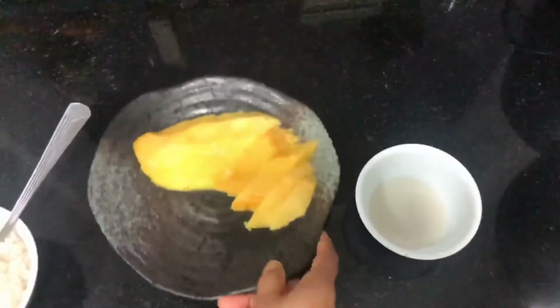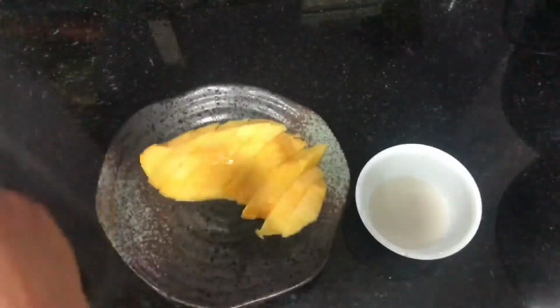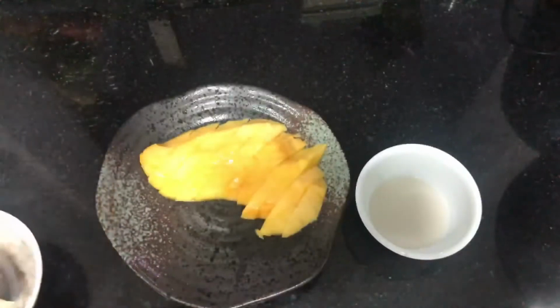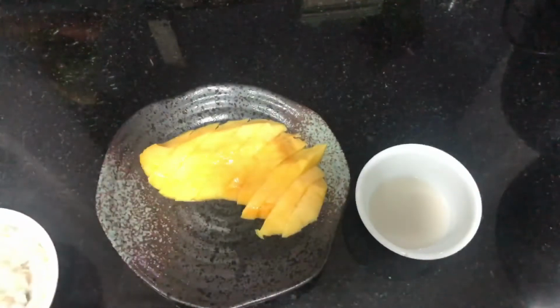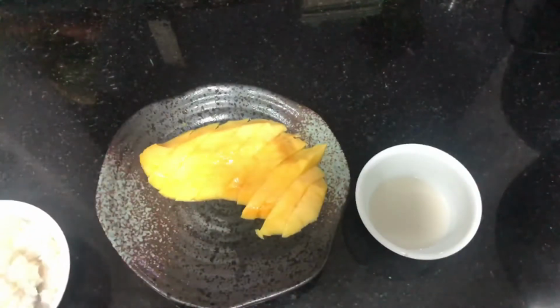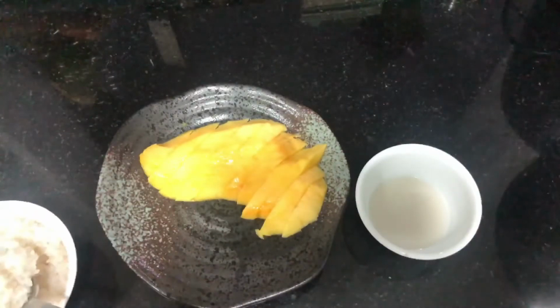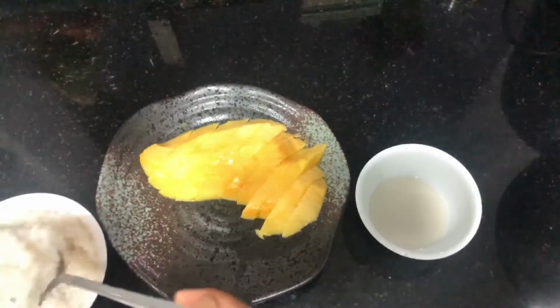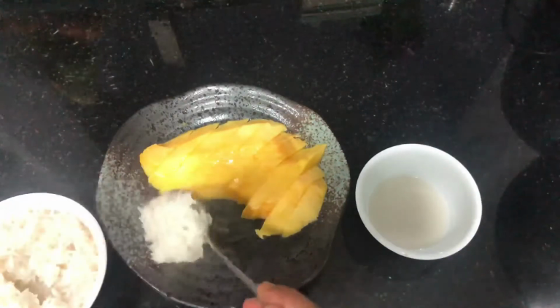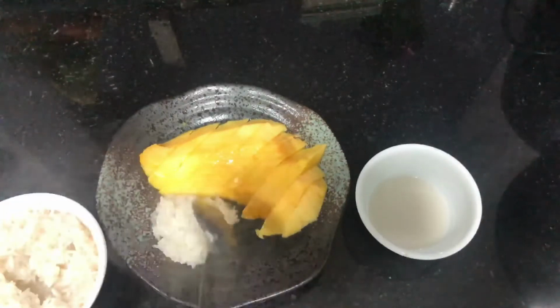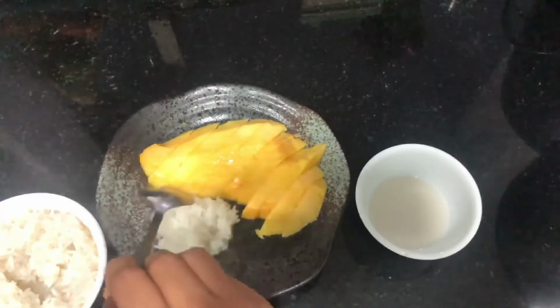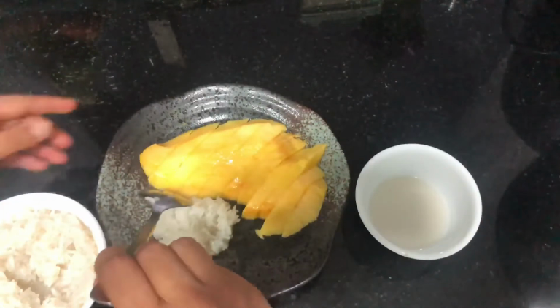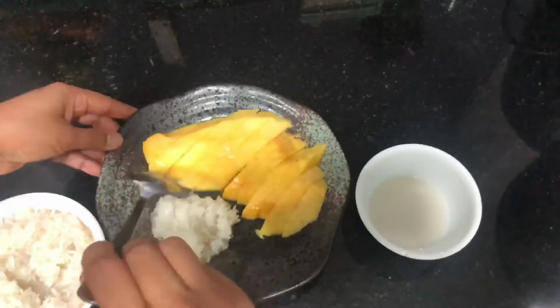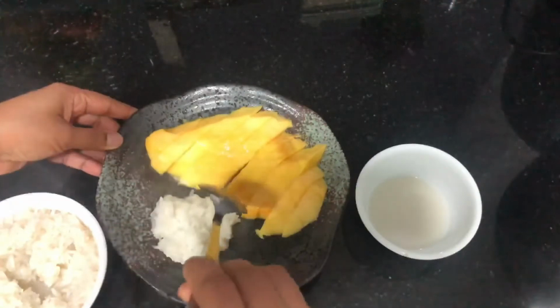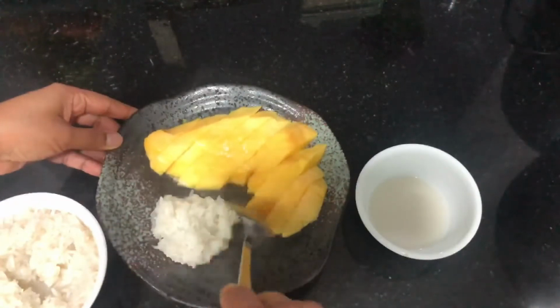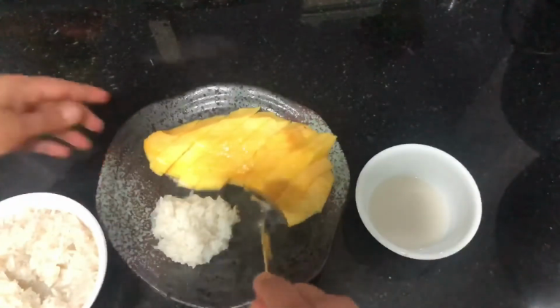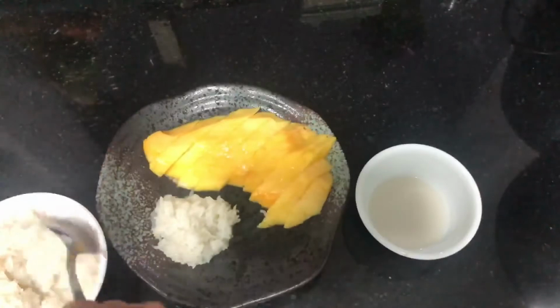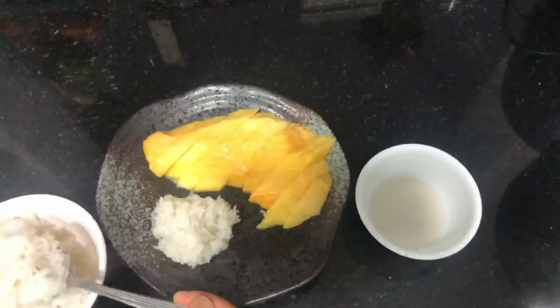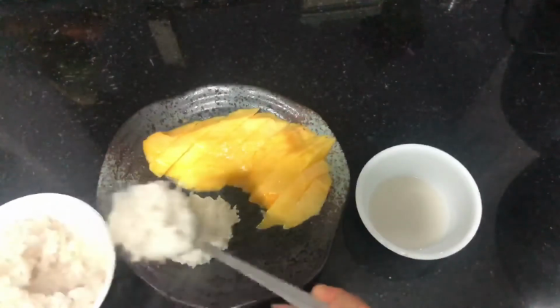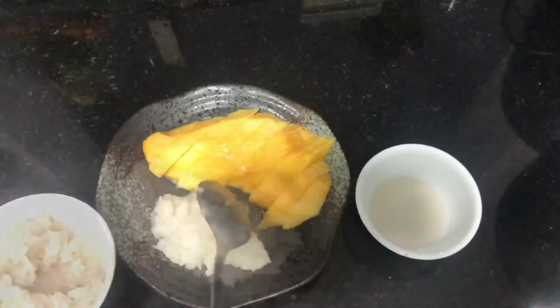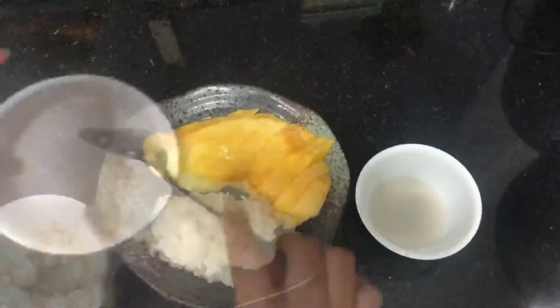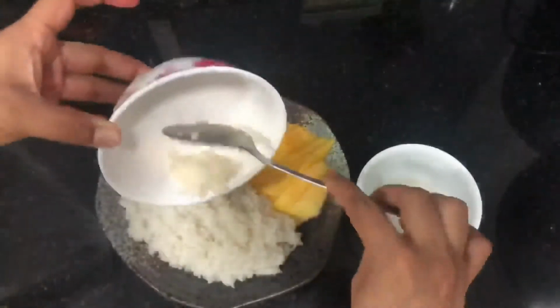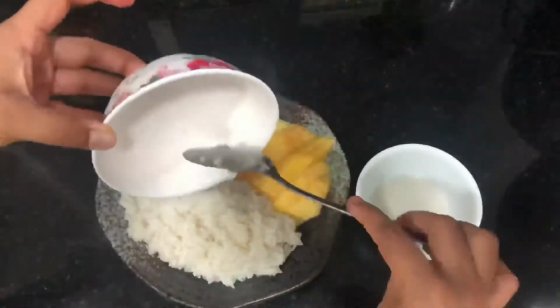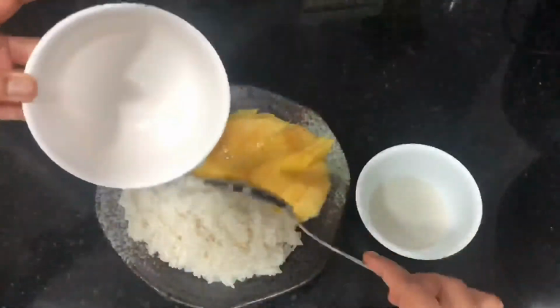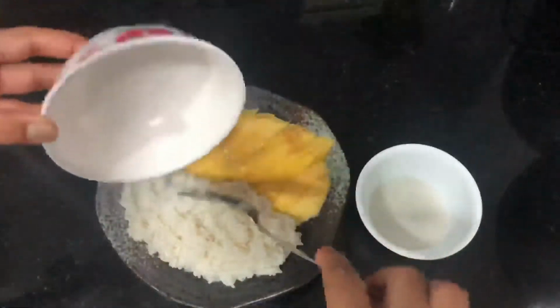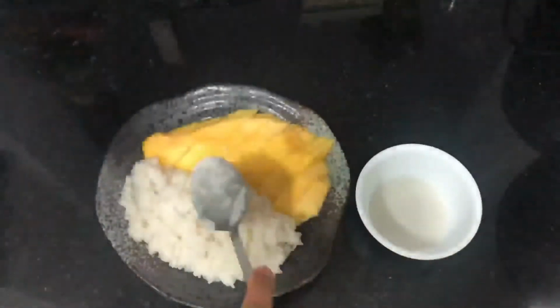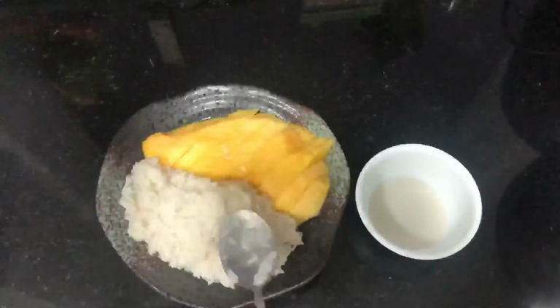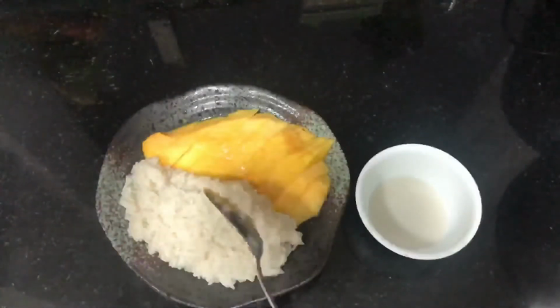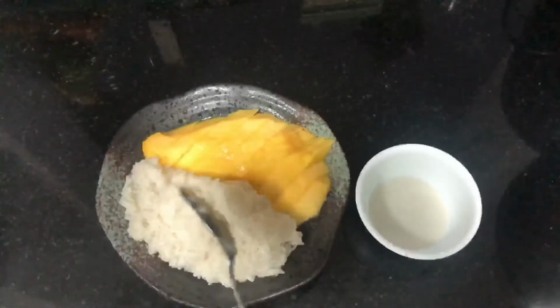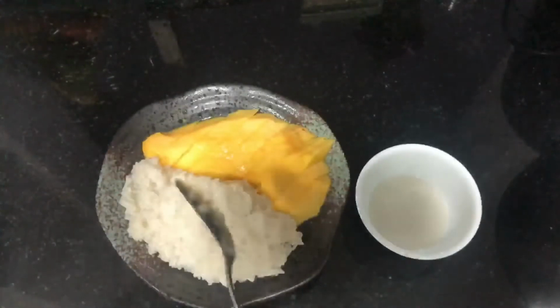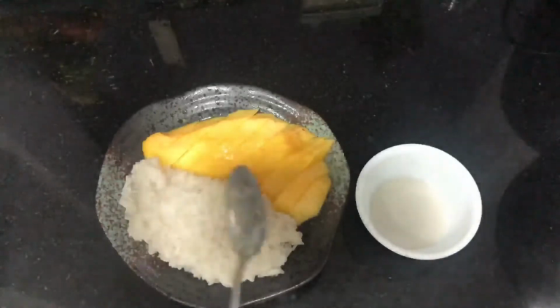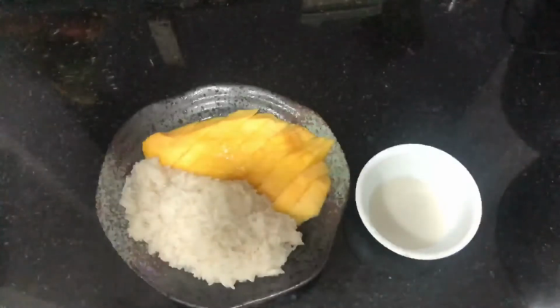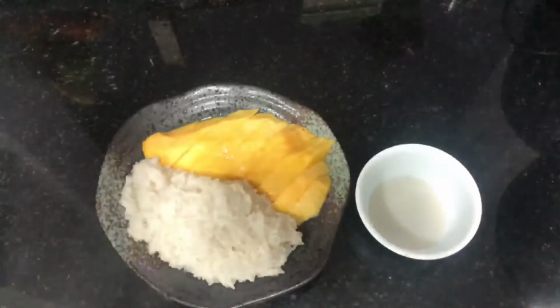Now we are going to assemble the dessert. Add your rice into the same plate as the mango, and then on top of it you can add the crushed peanuts.